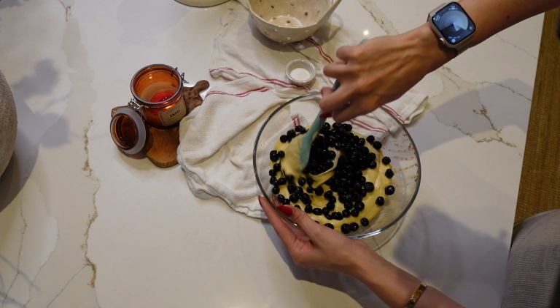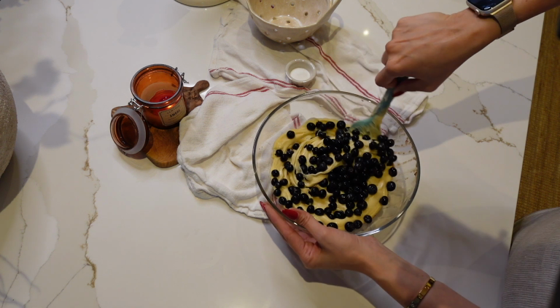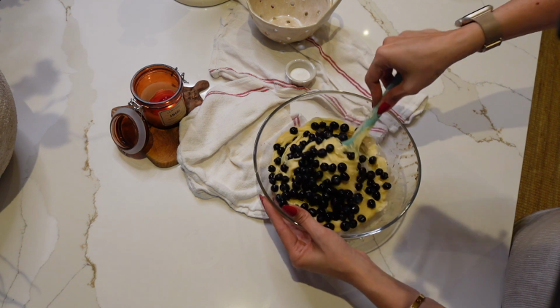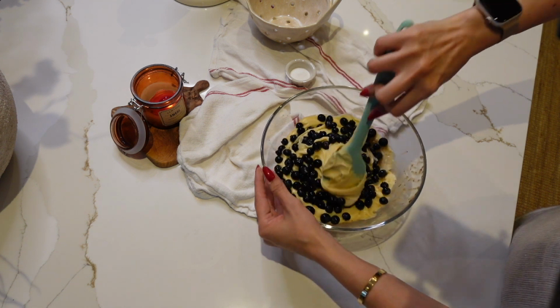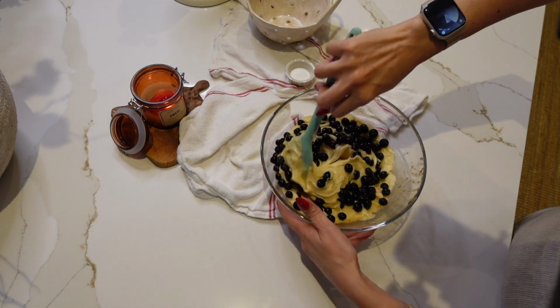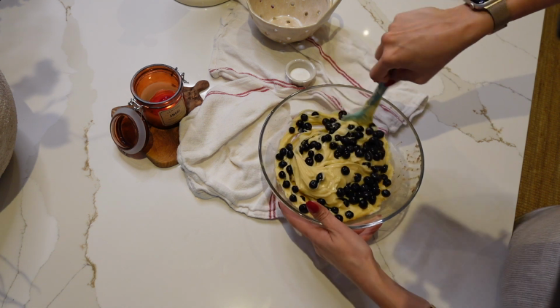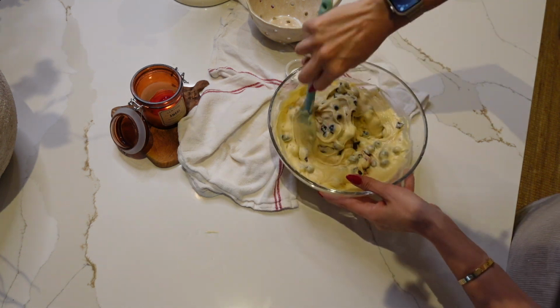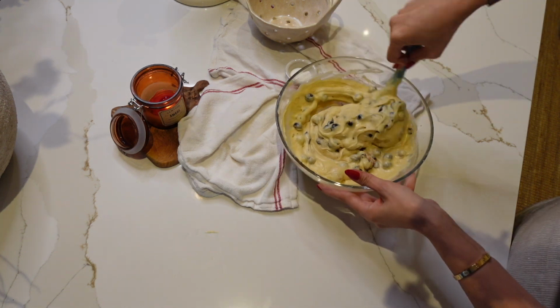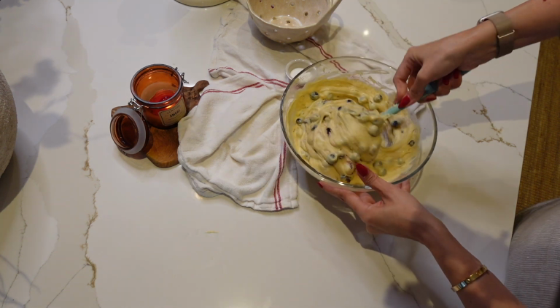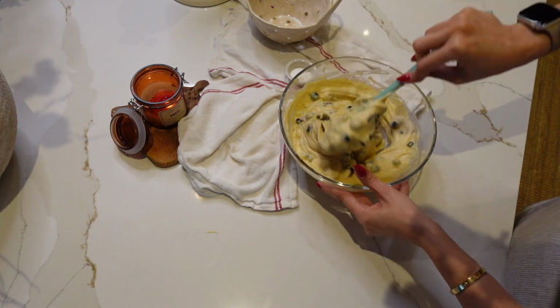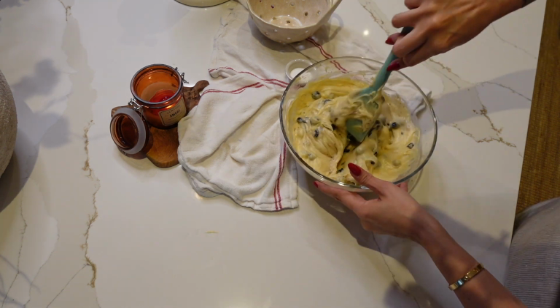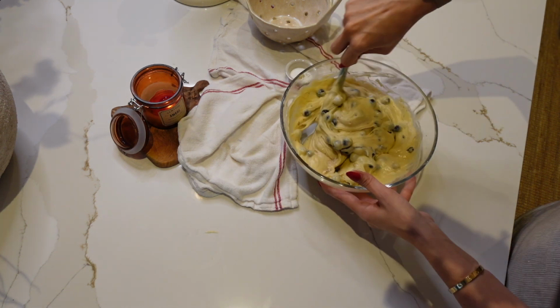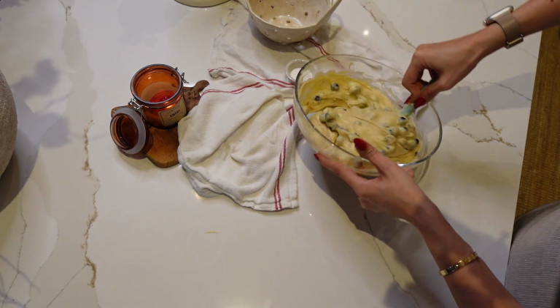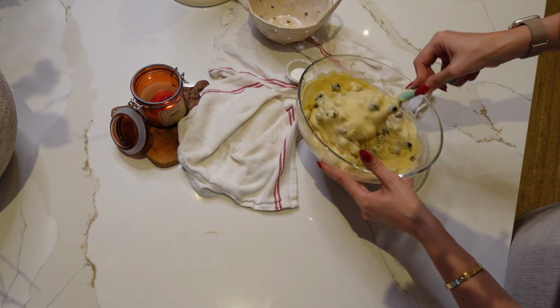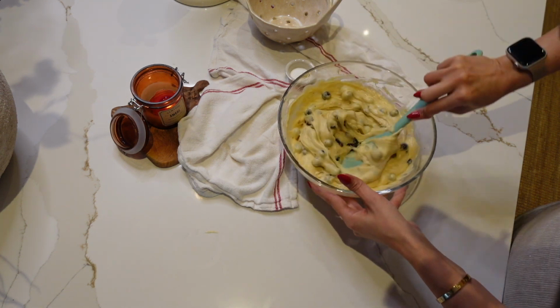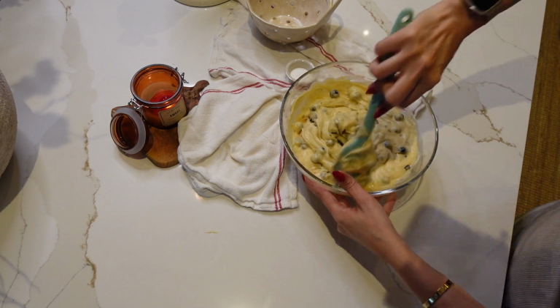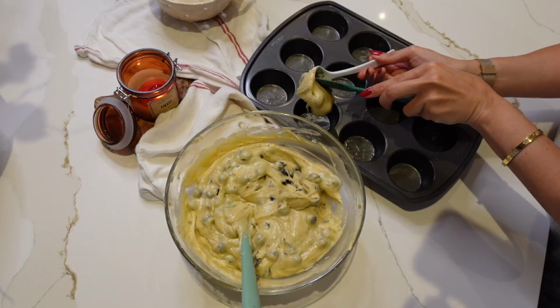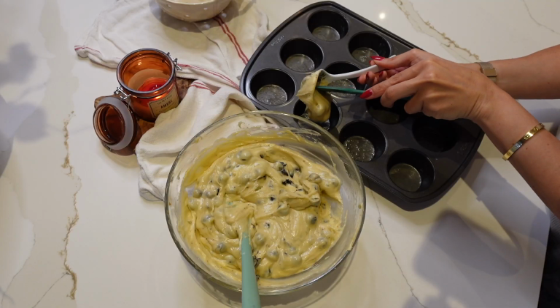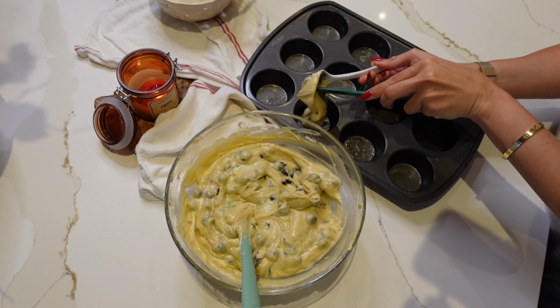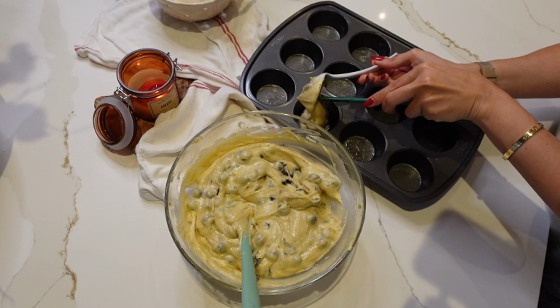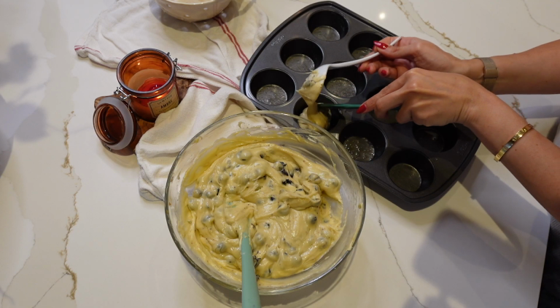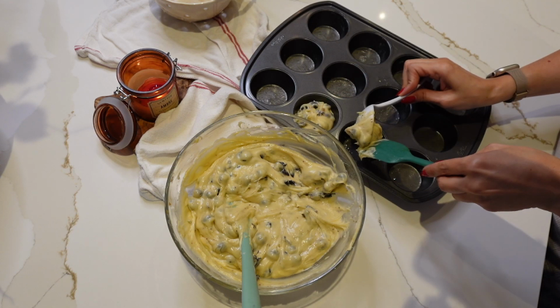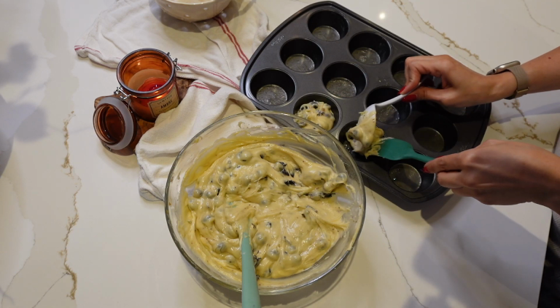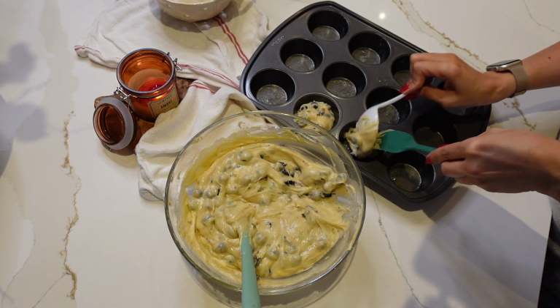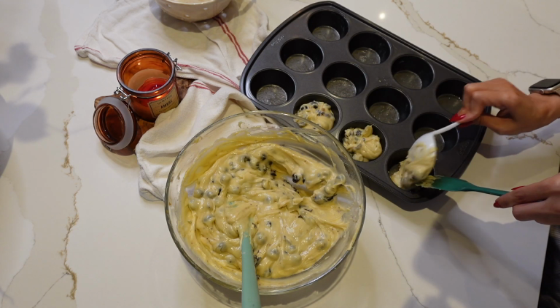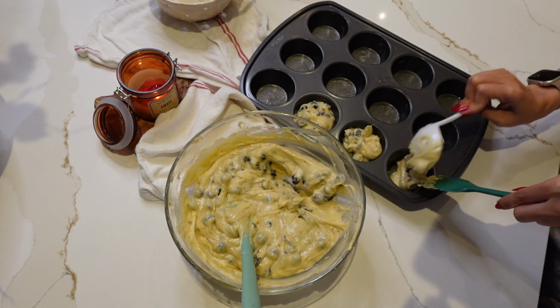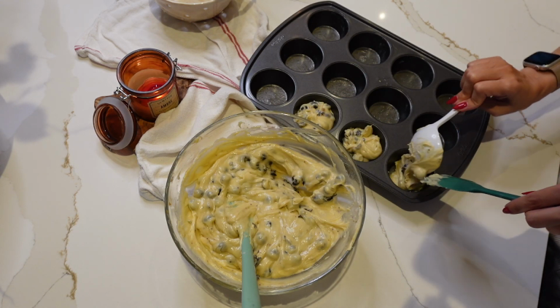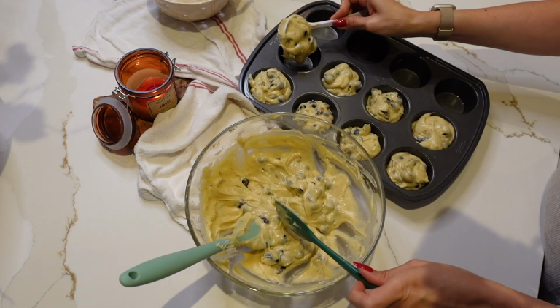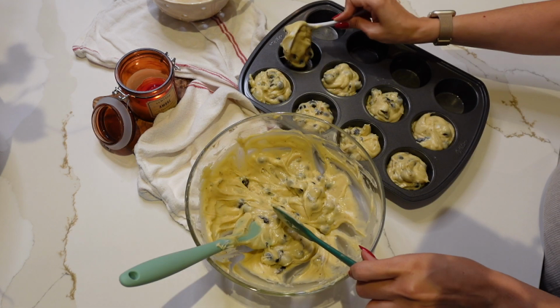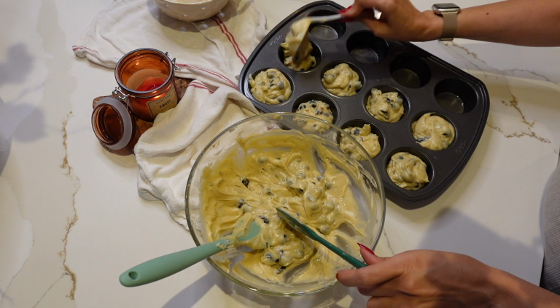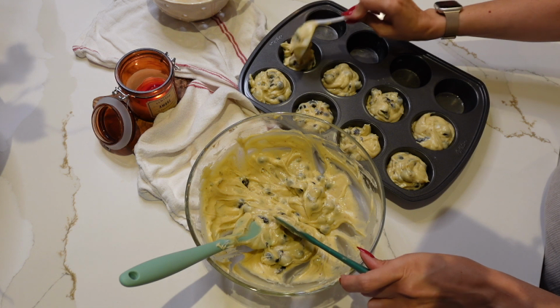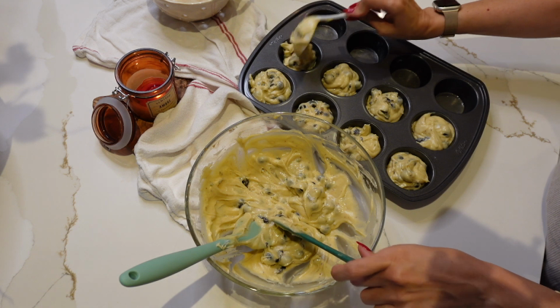I personally like to use a spatula for this part, but you can use any spoon you have in your kitchen. Now this part is a personal preference — you can either line your muffin tin or not. I normally don't line it.